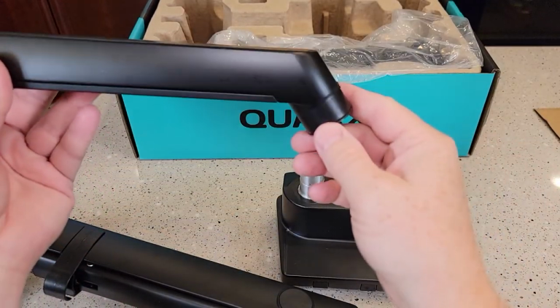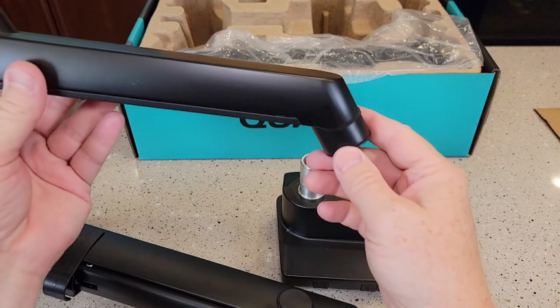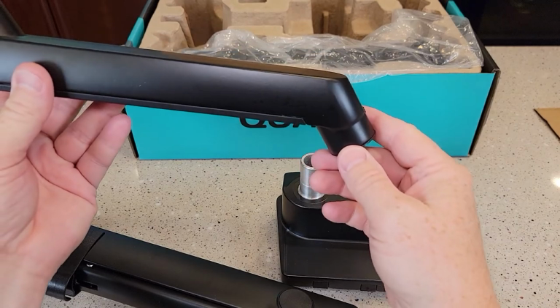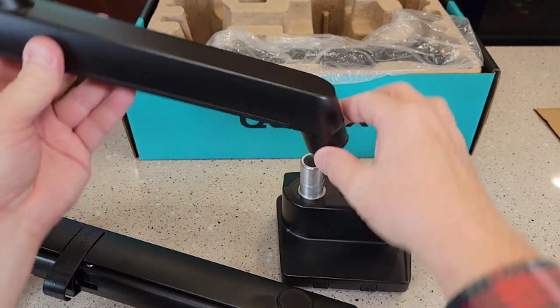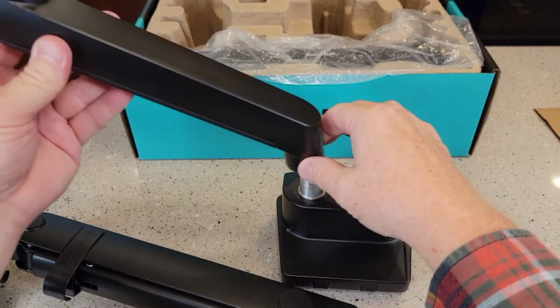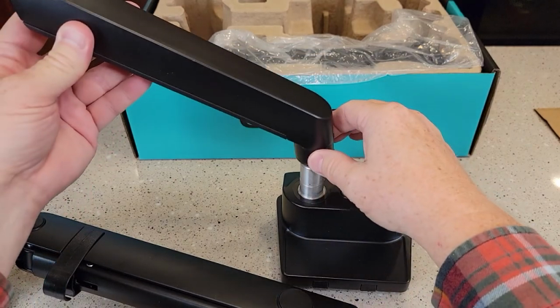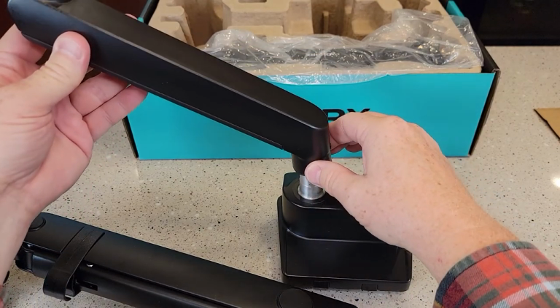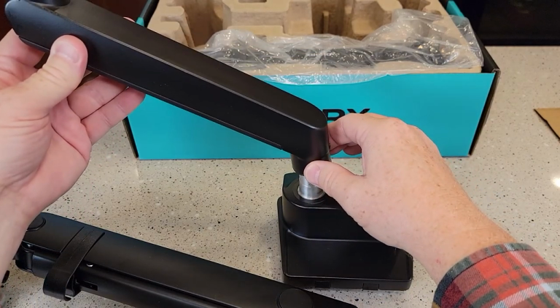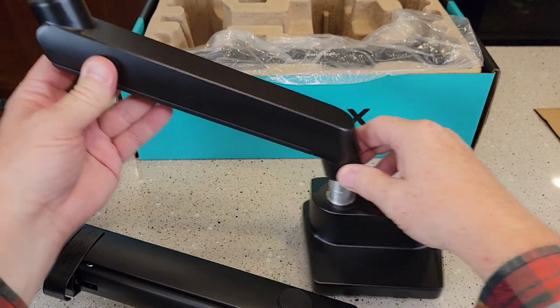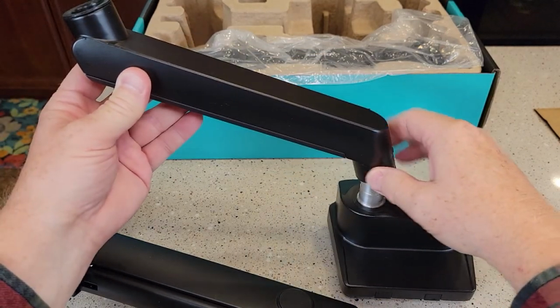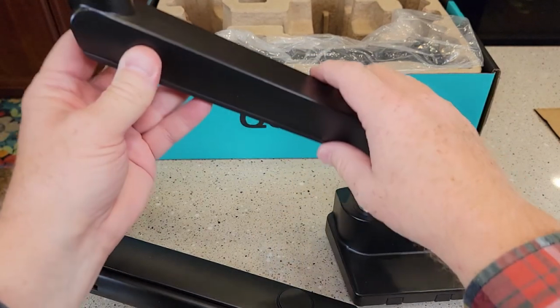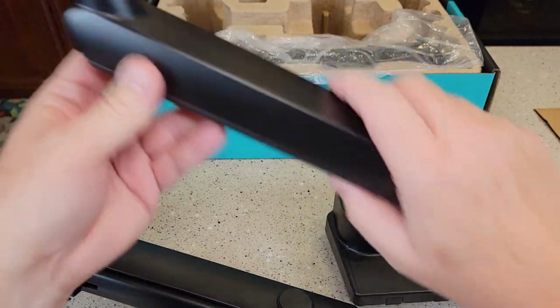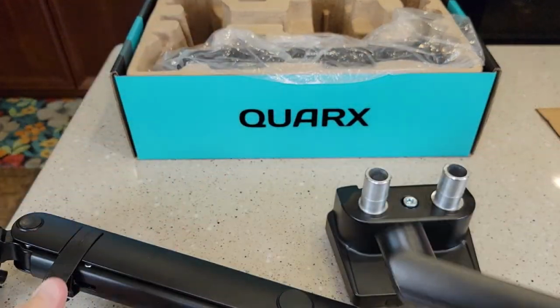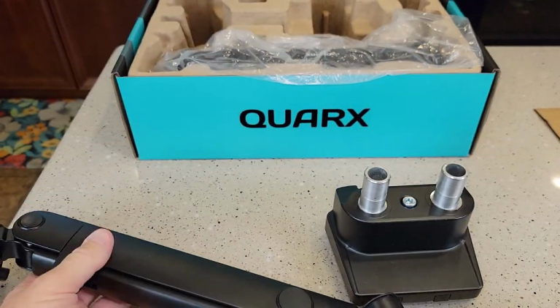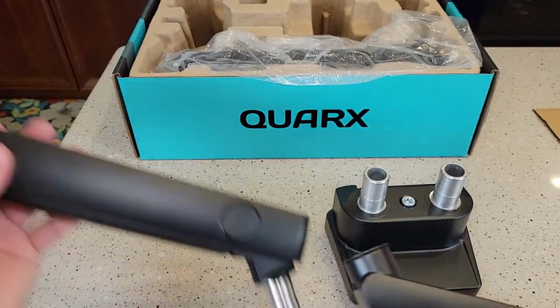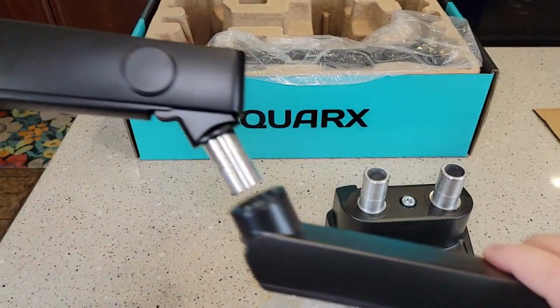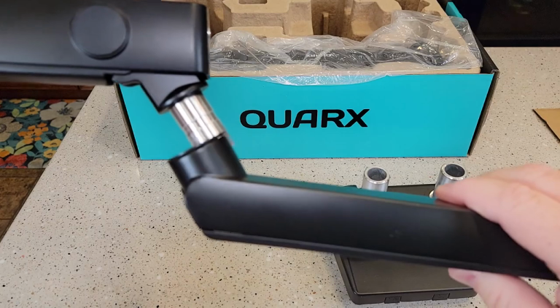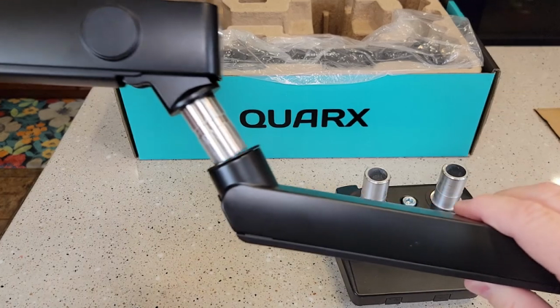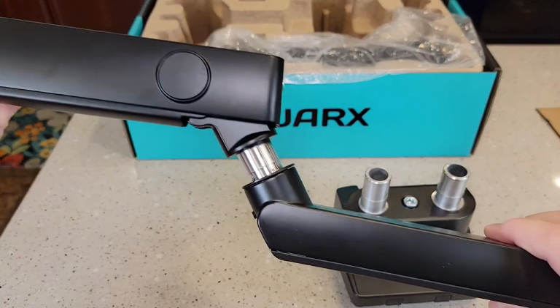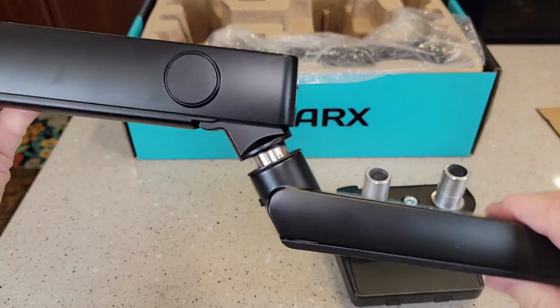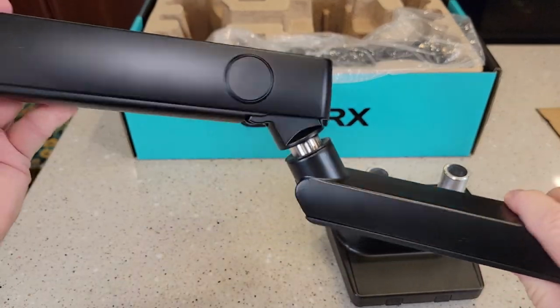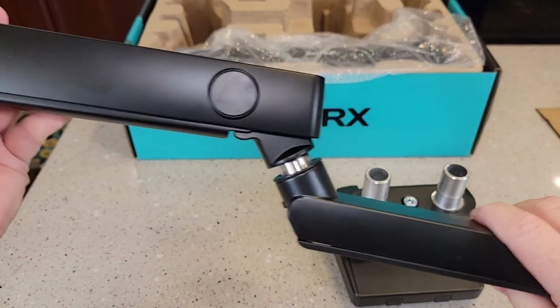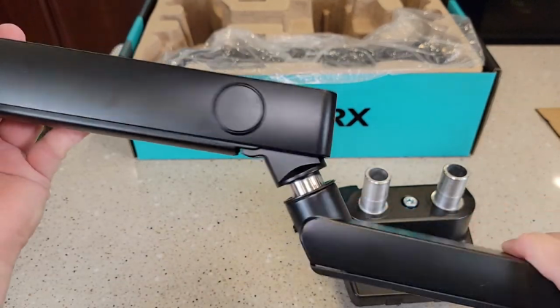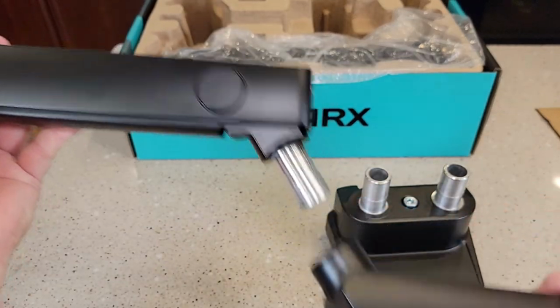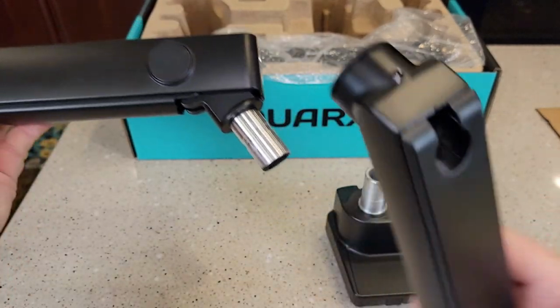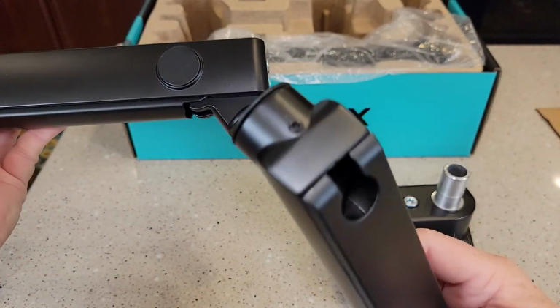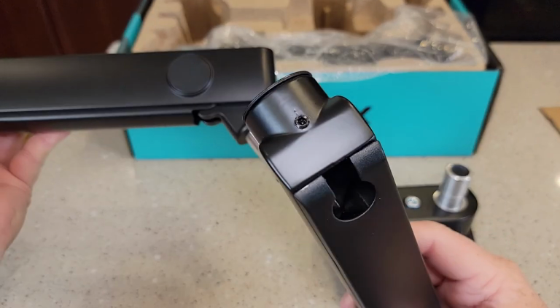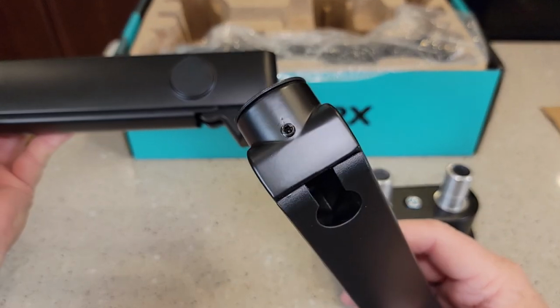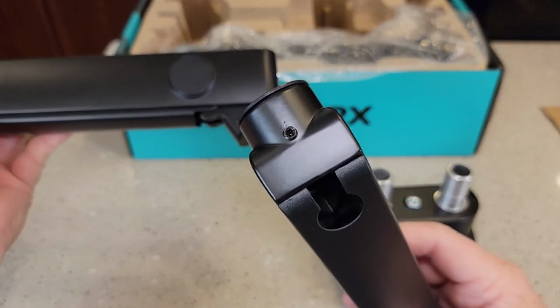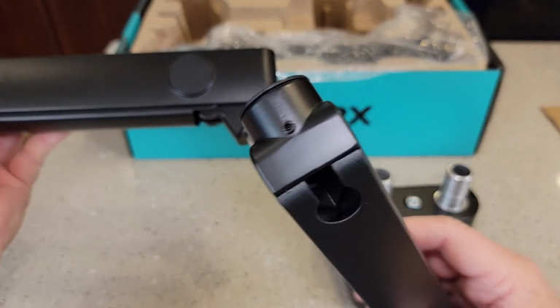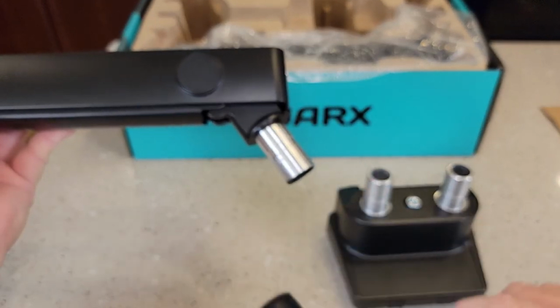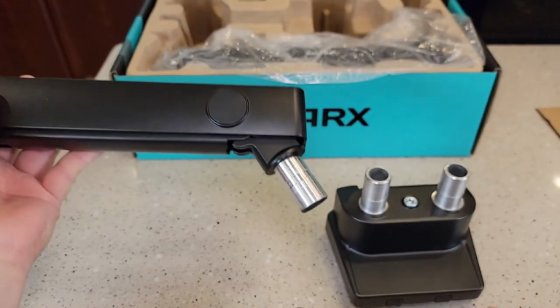So it comes with two of these big brackets. You're going to put the brackets on and then attach the arm to the bracket. There are little allen screws that you can use to tighten it.